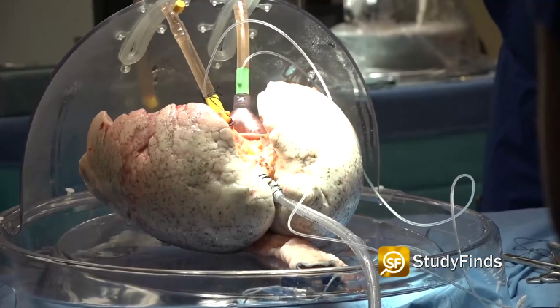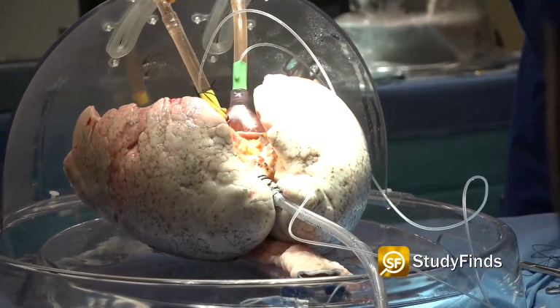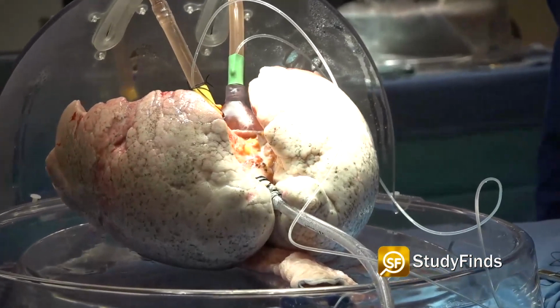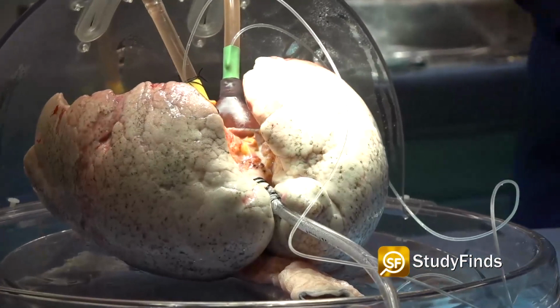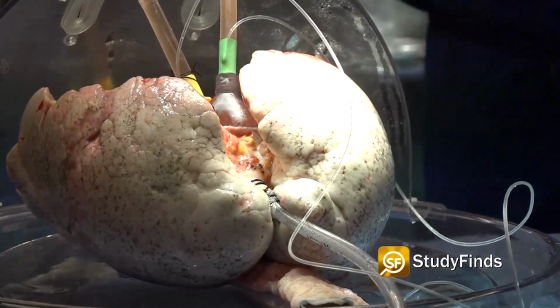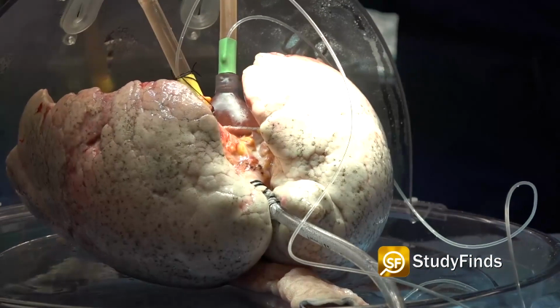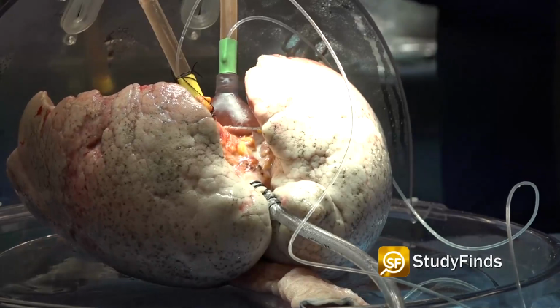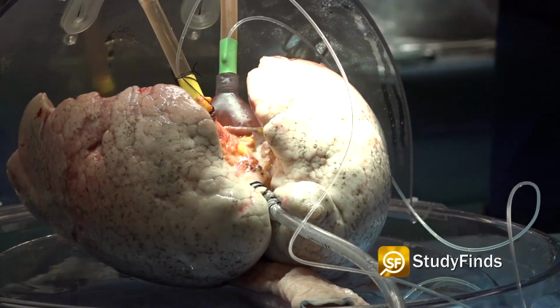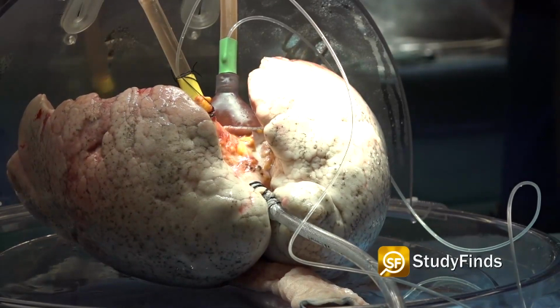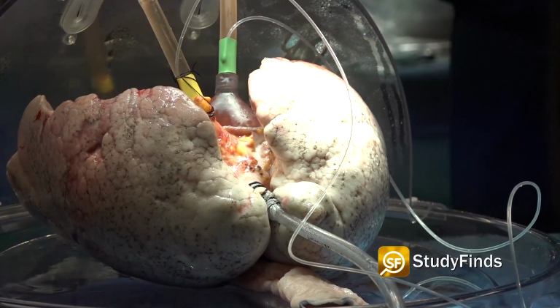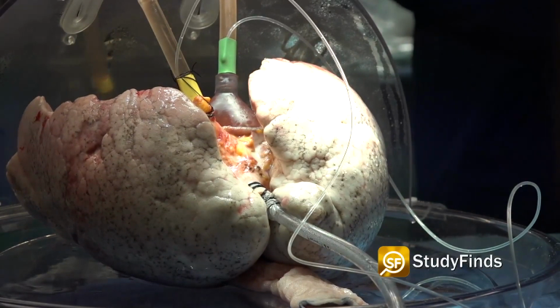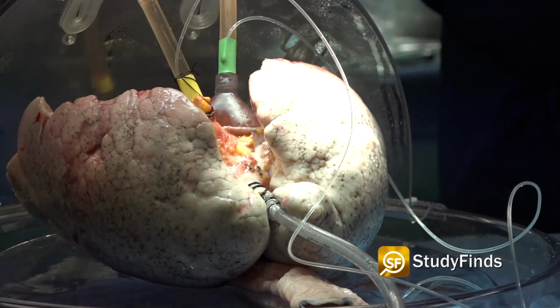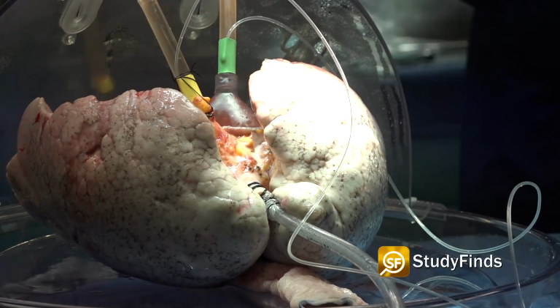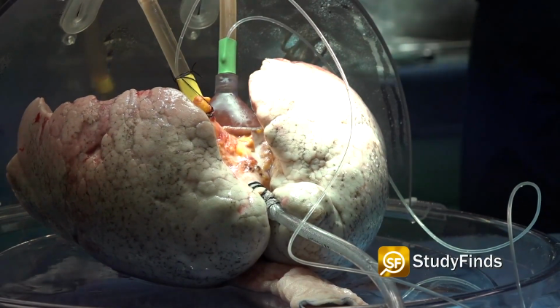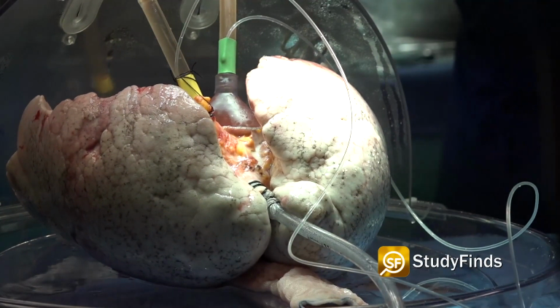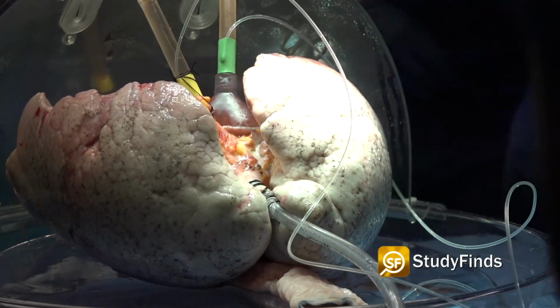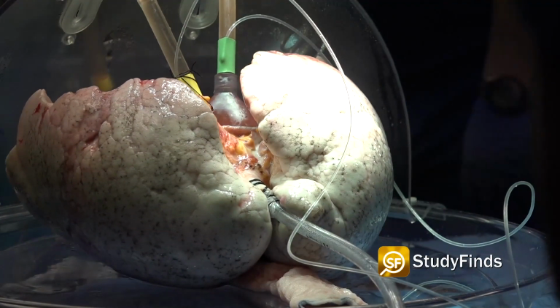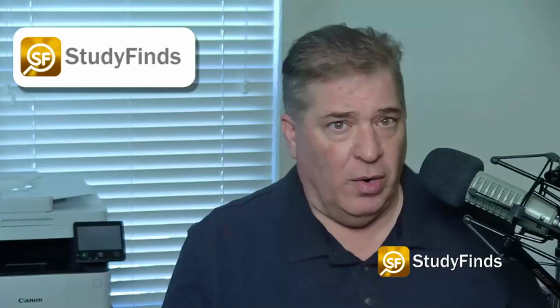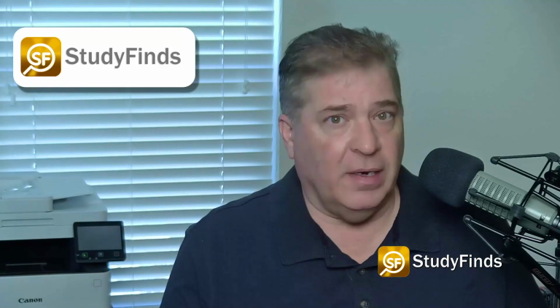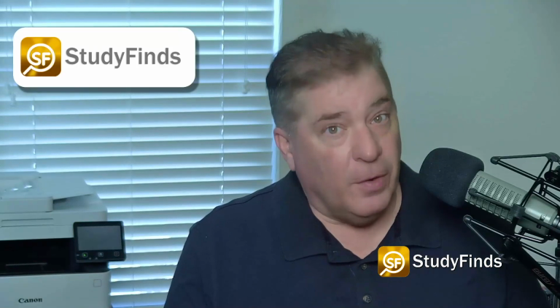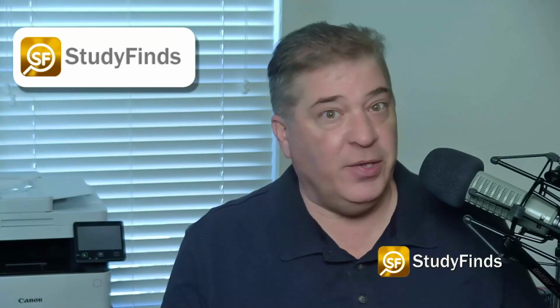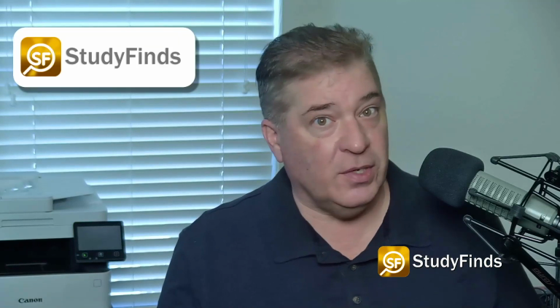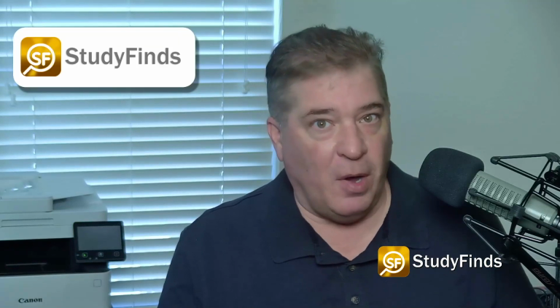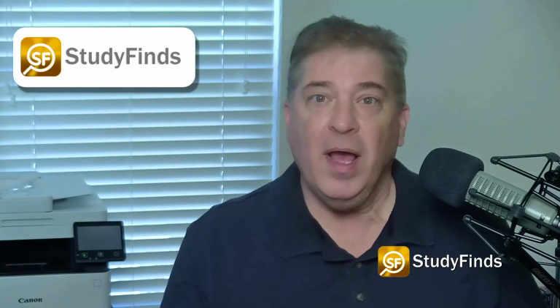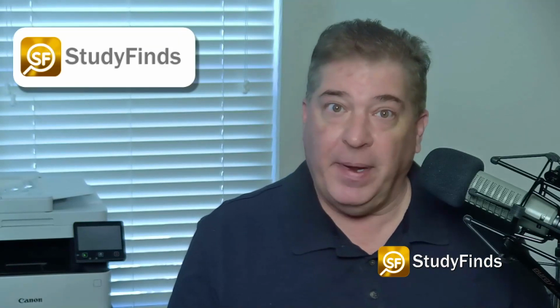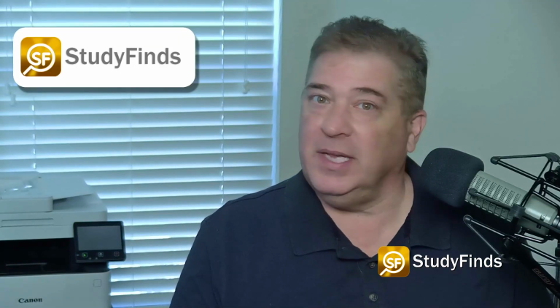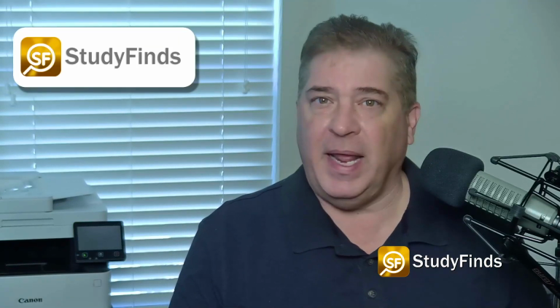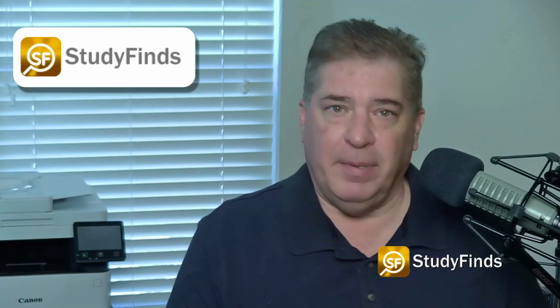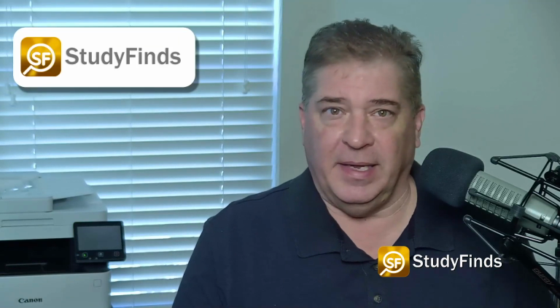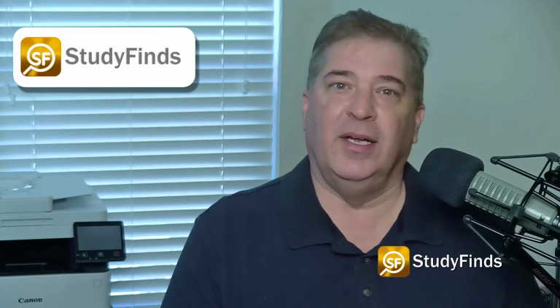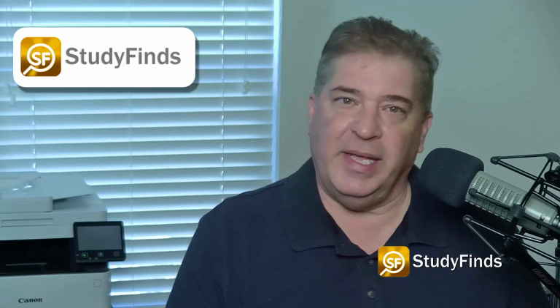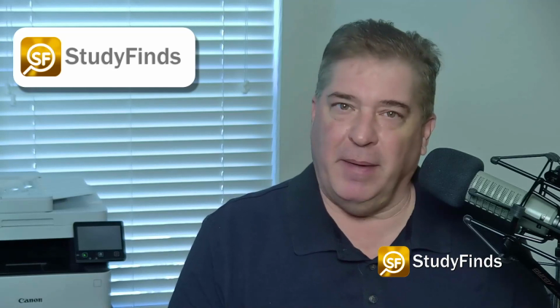Type O patients often have the longest wait for a lung transplant, leading to a 20% higher mortality rate. If all organs are converted to universal type O, that barrier is eliminated completely.